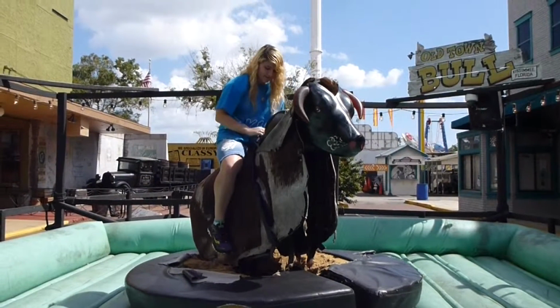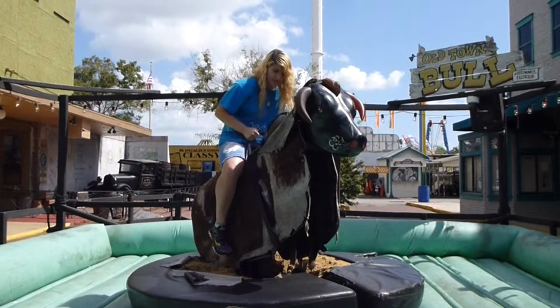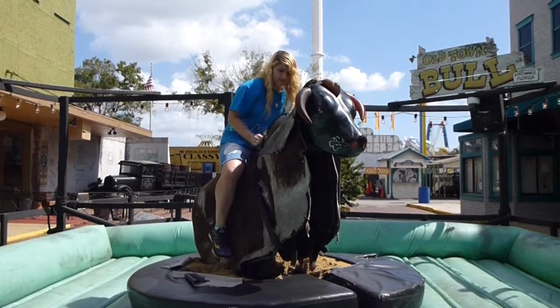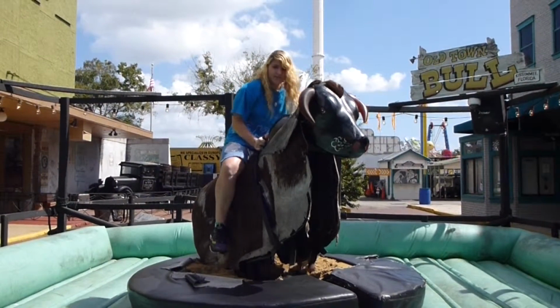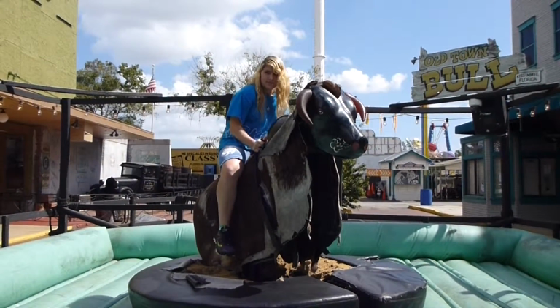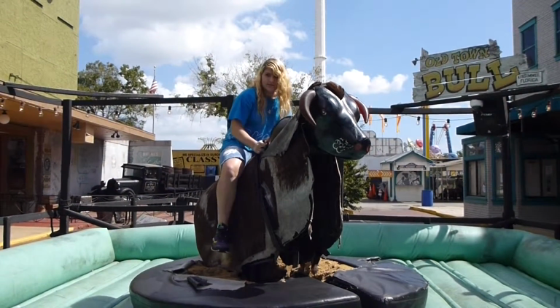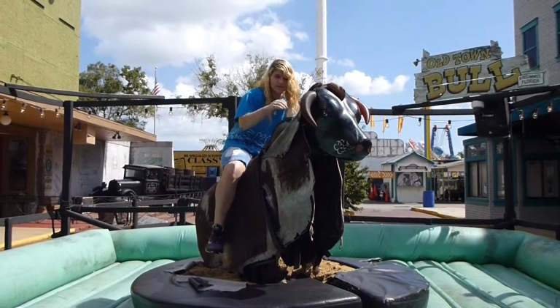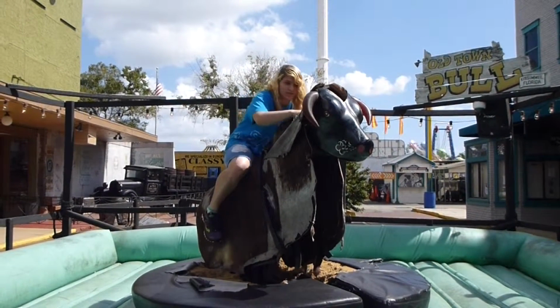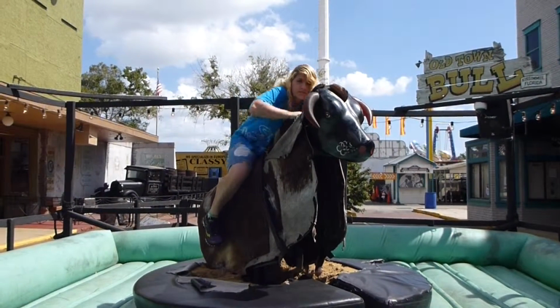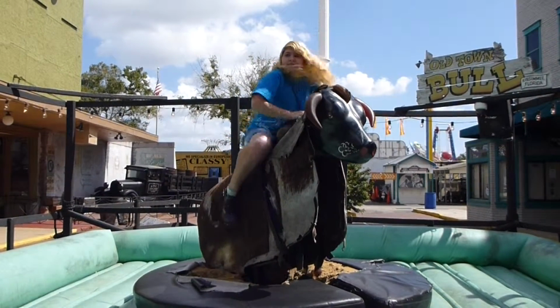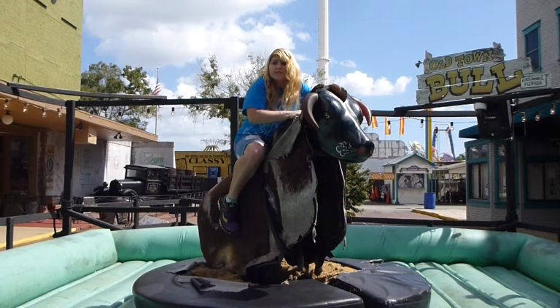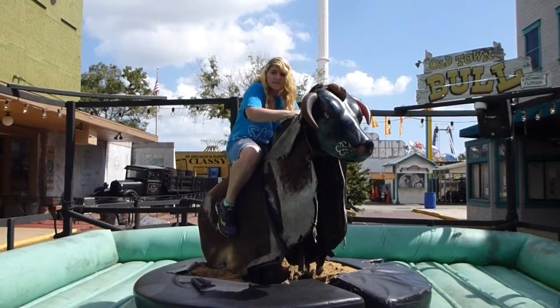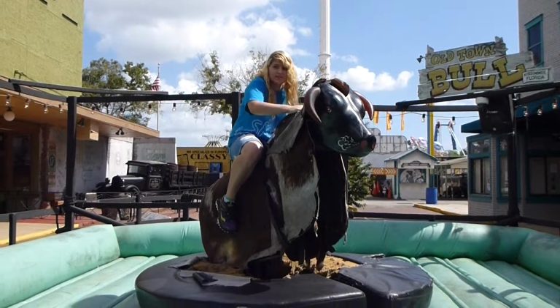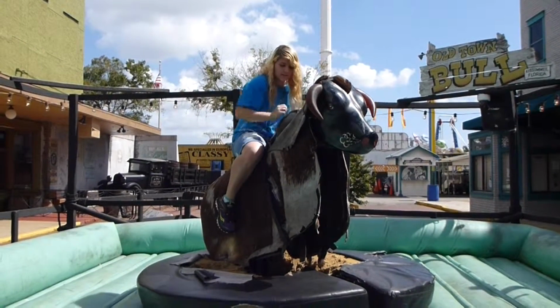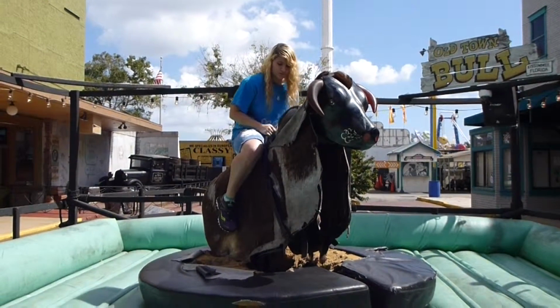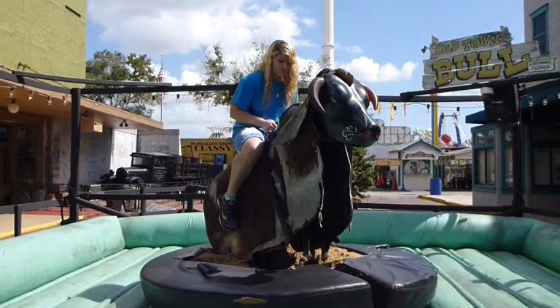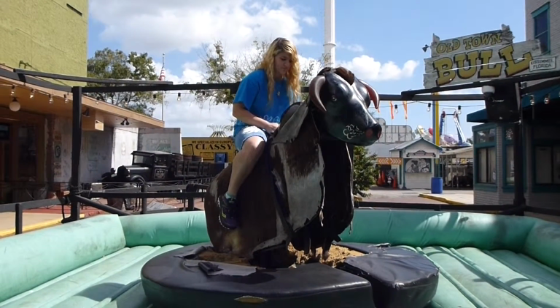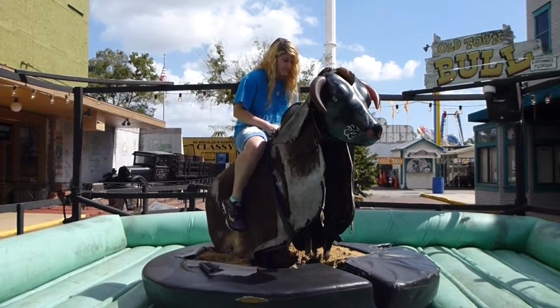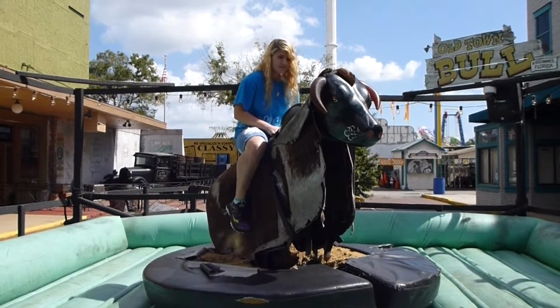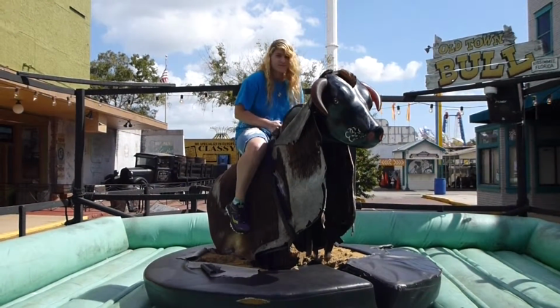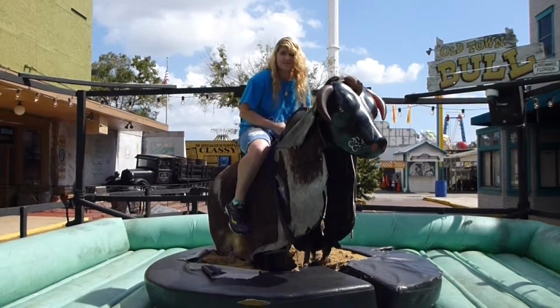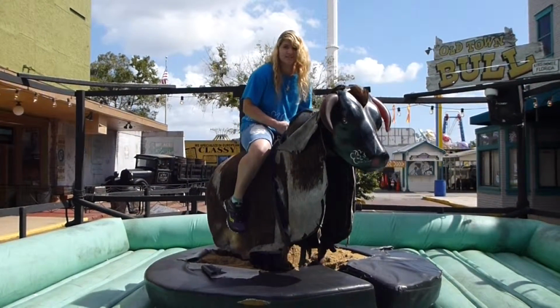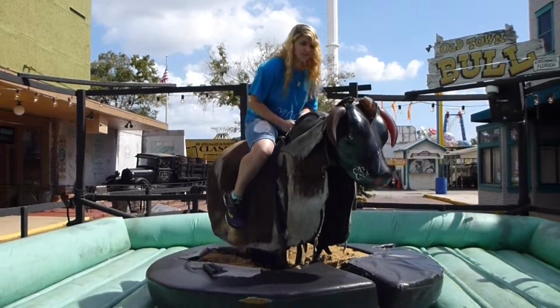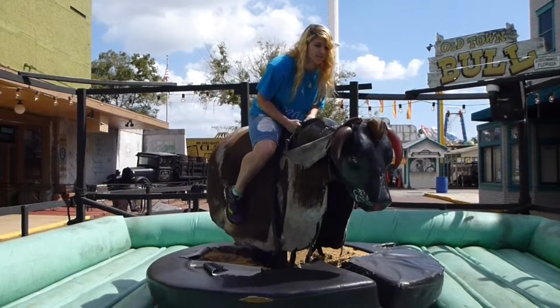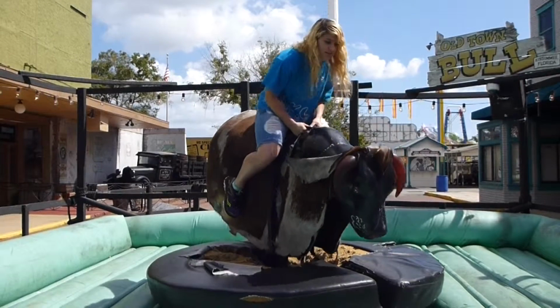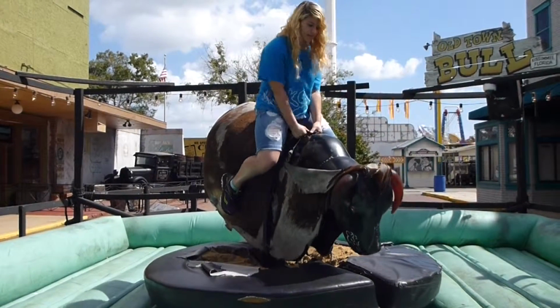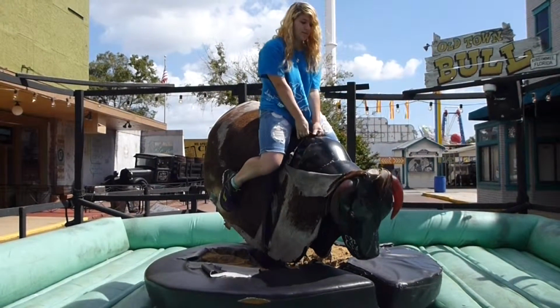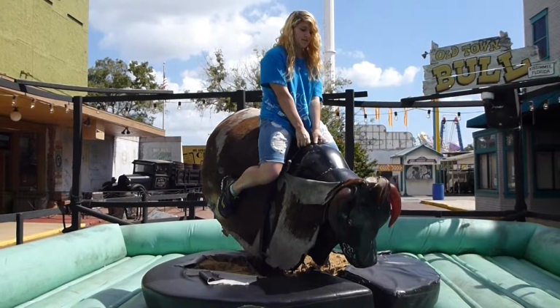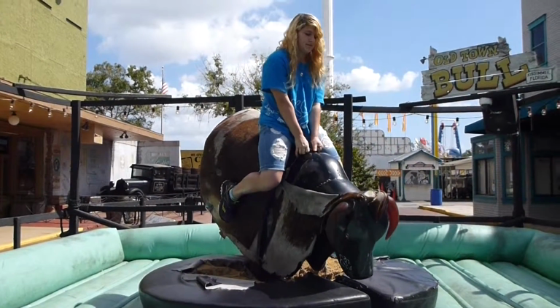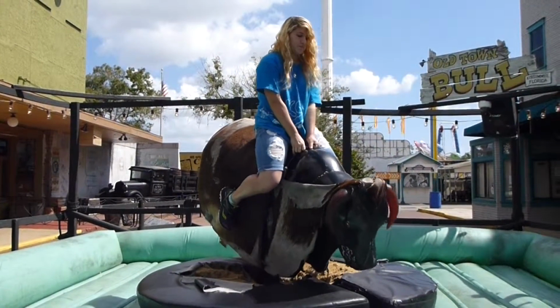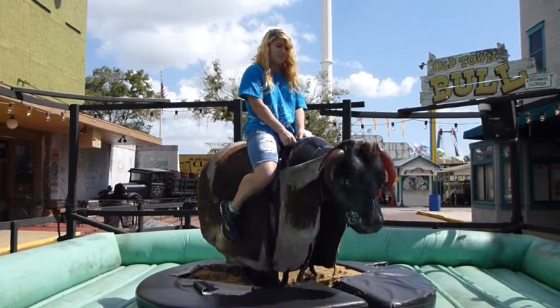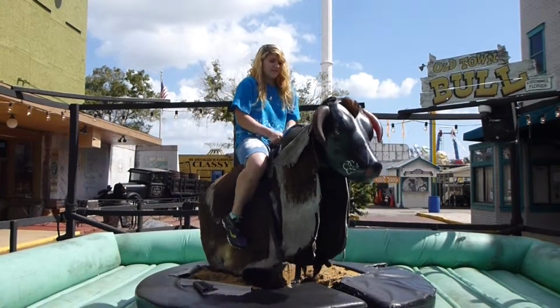All right, pull yourself up. There you go. You've got to hold on tight to the strap. Keep your legs tight to the bull. Remember that when the bull goes down, you've got to lean back. And when the bull goes up, lean forward.